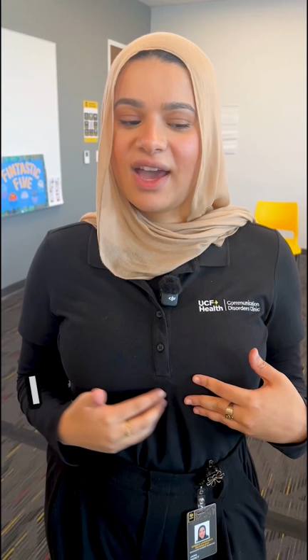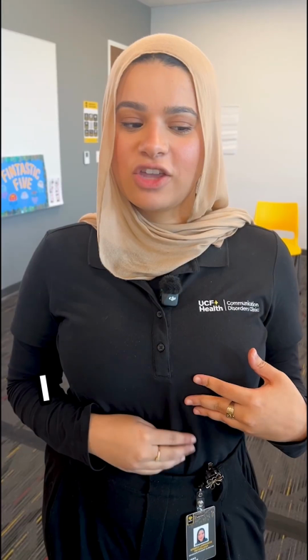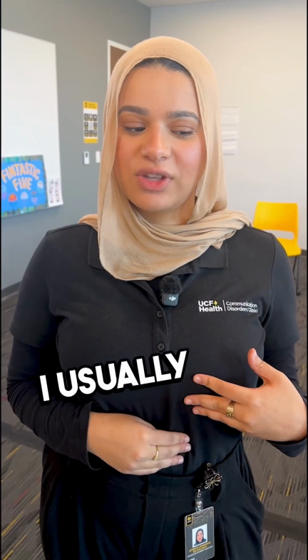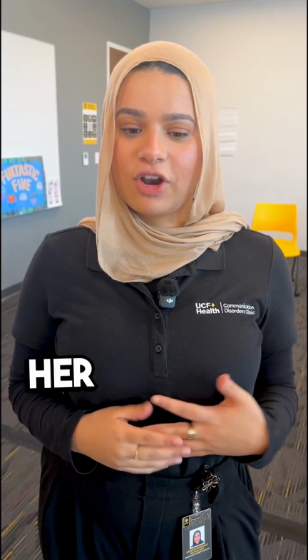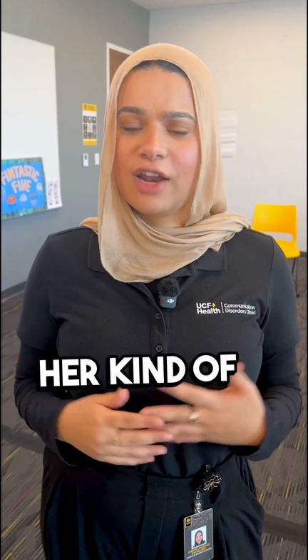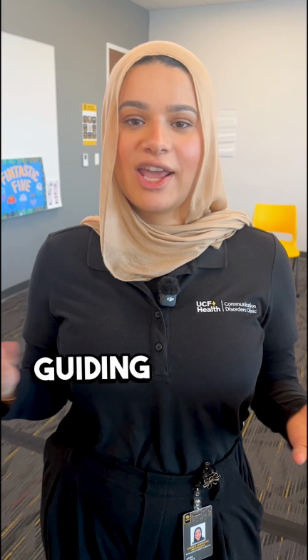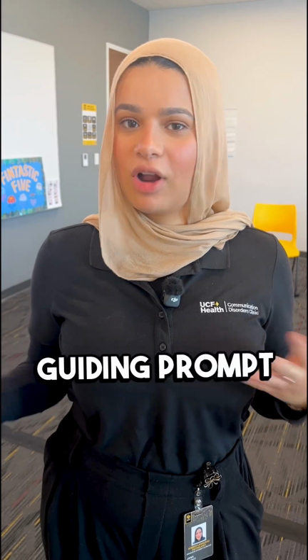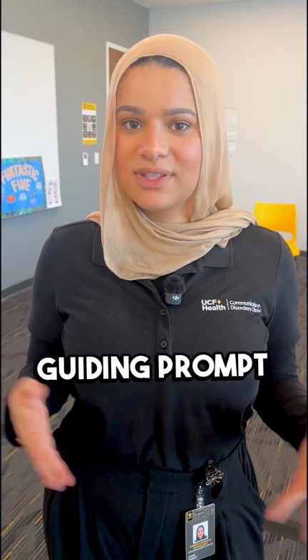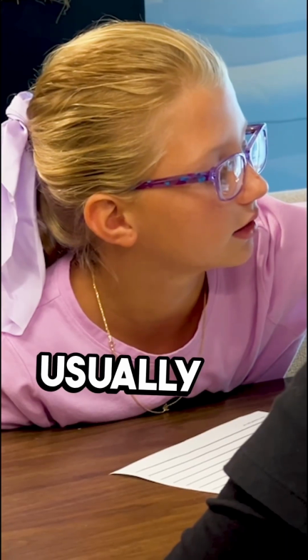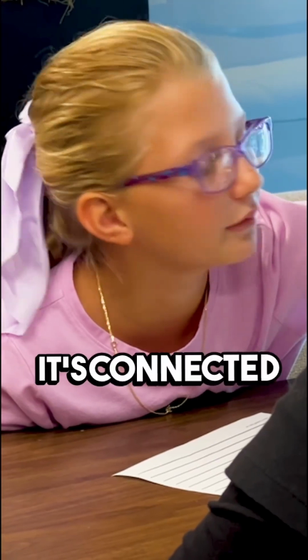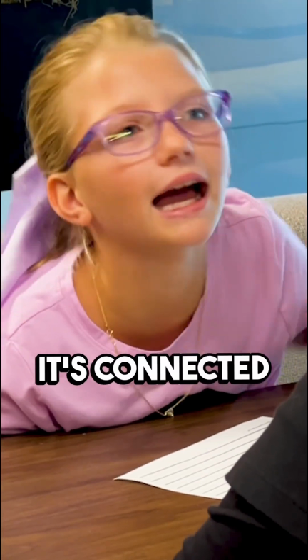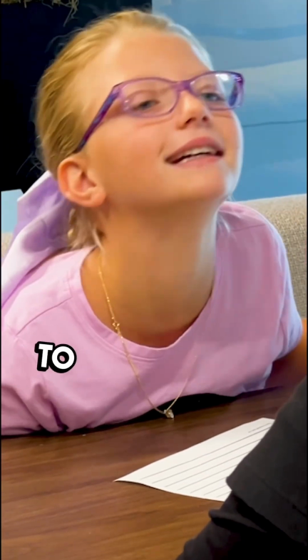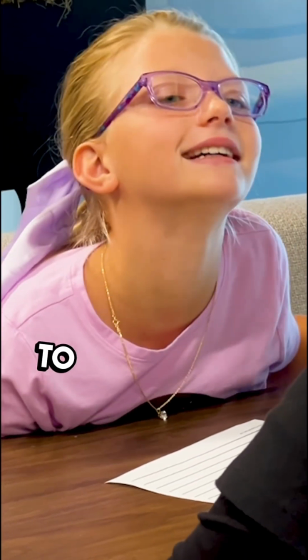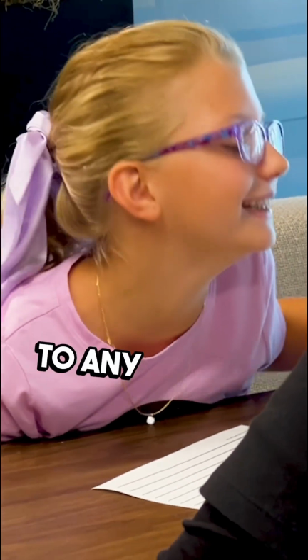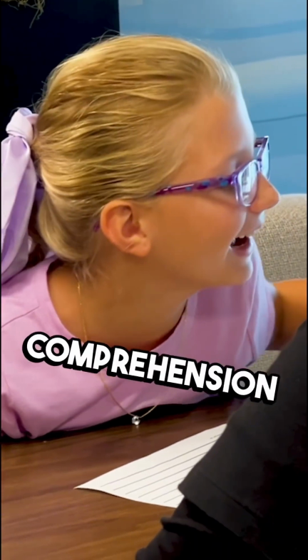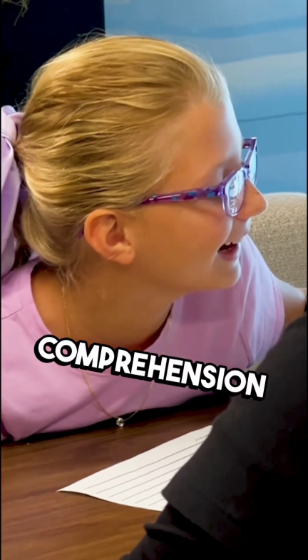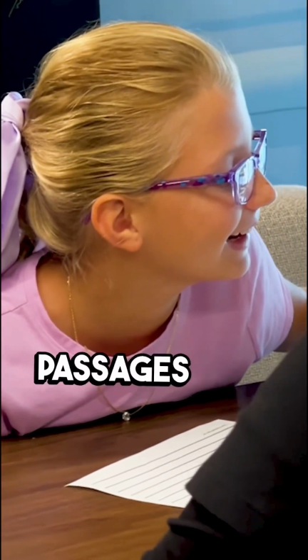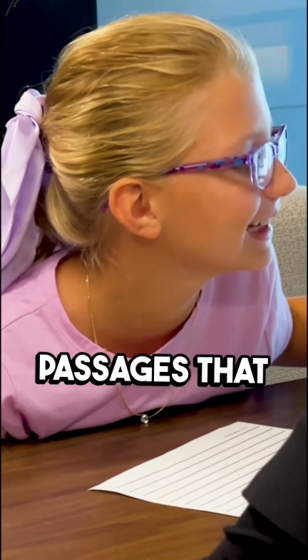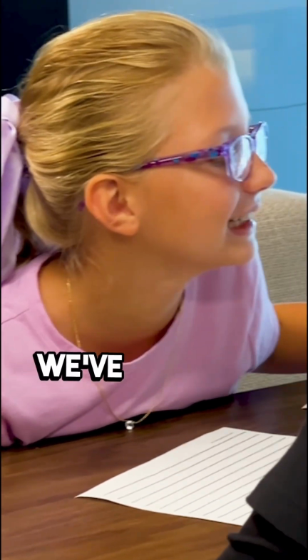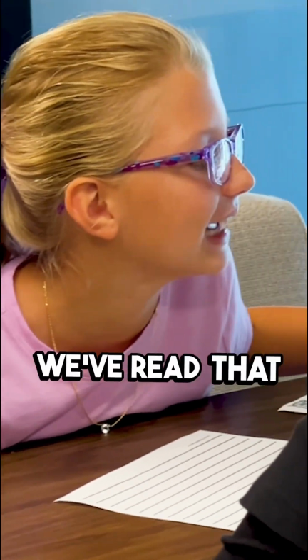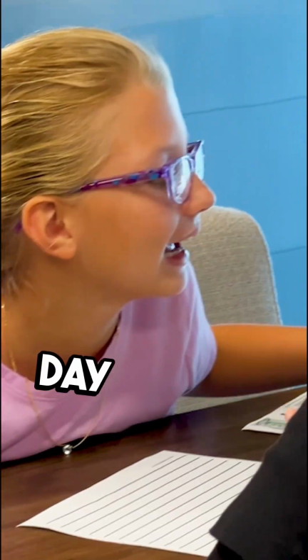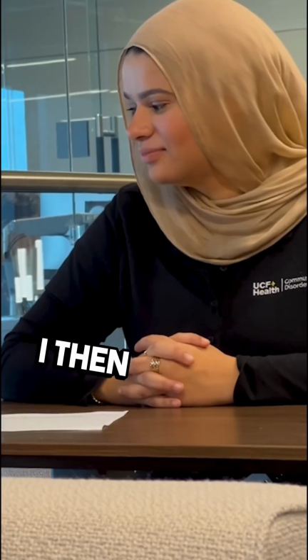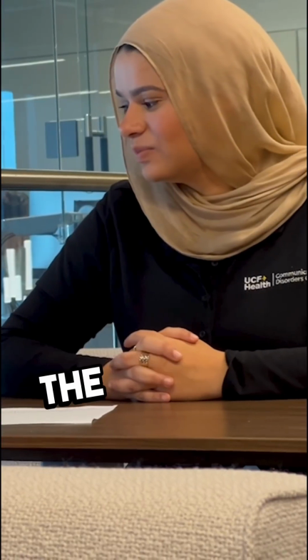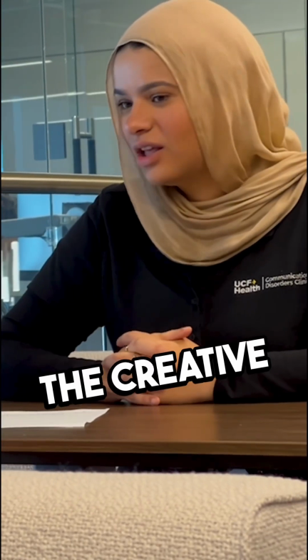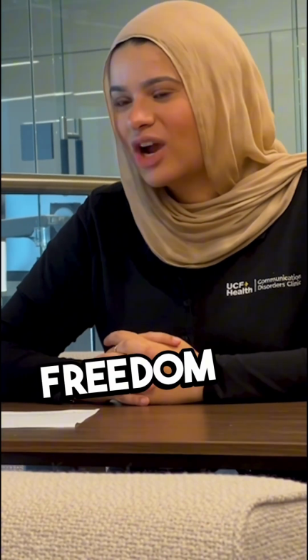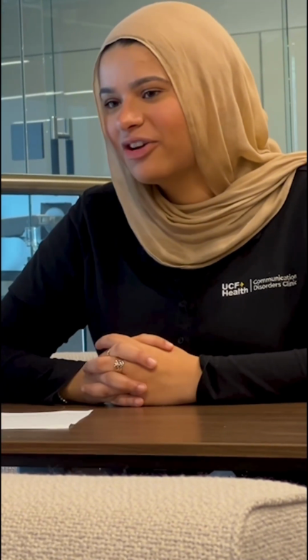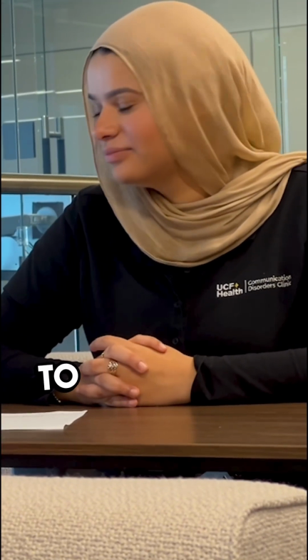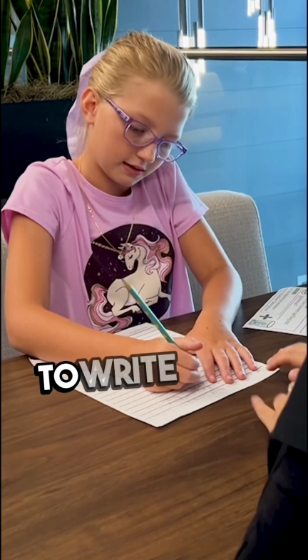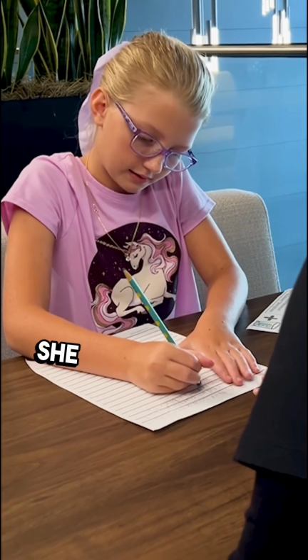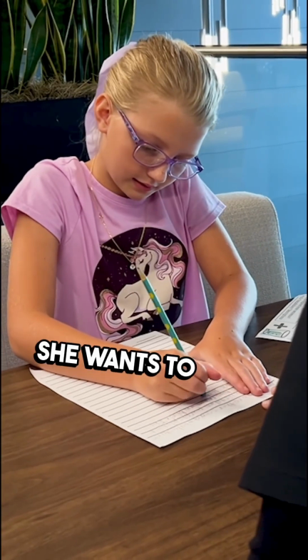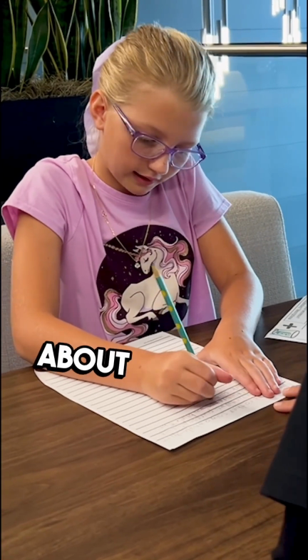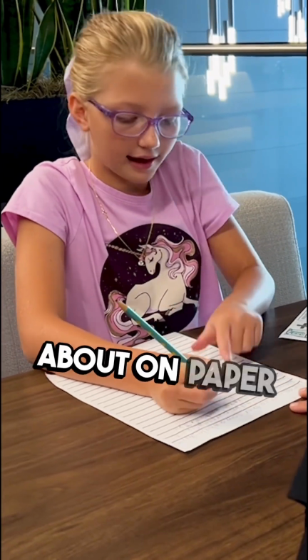I usually give her kind of a guiding prompt, usually connected to any reading comprehension passages that we've read that day. I then give her the creative freedom to write what she wants to write about on paper.